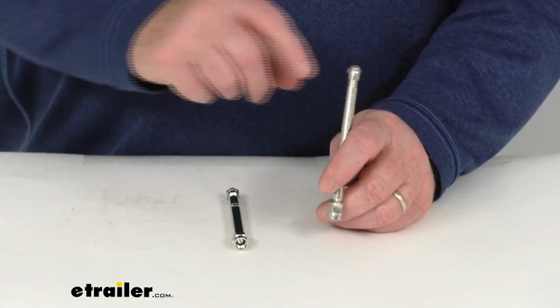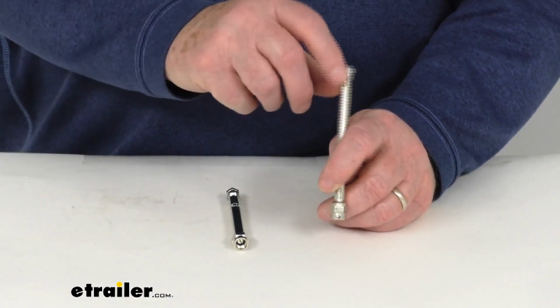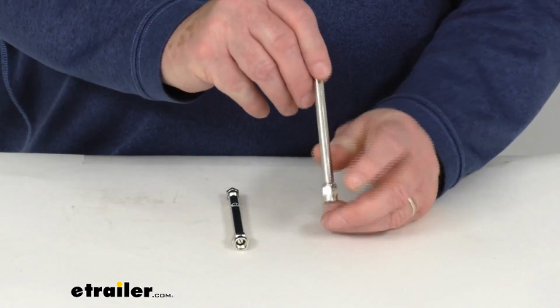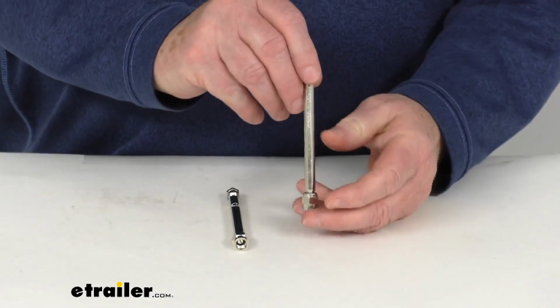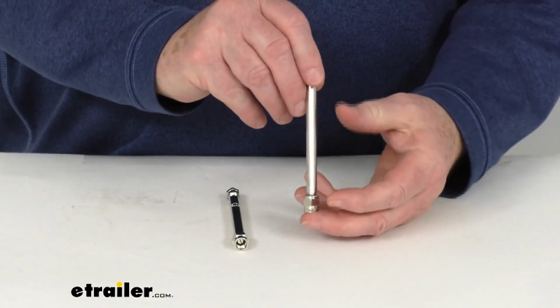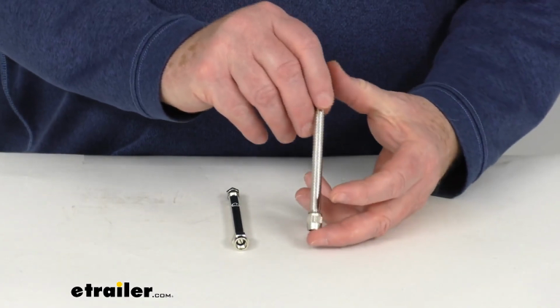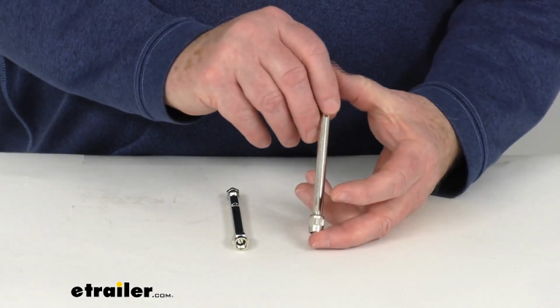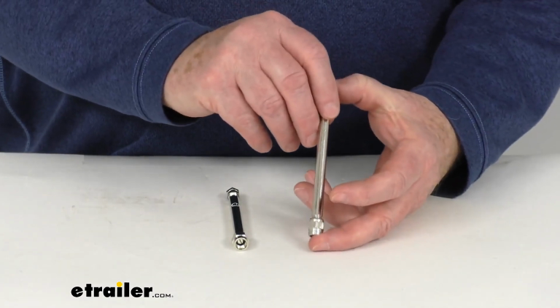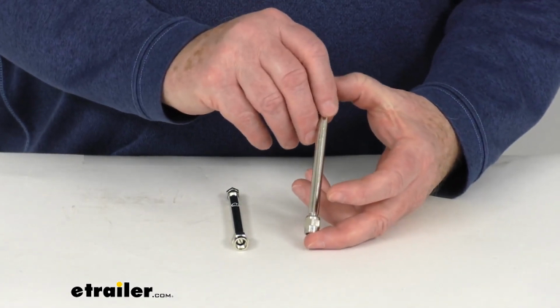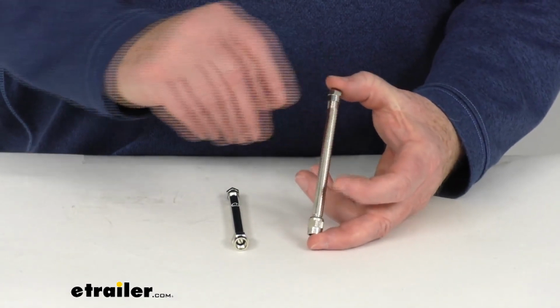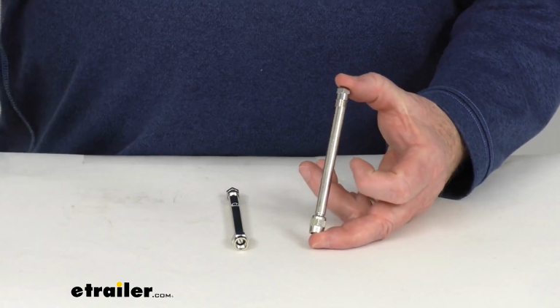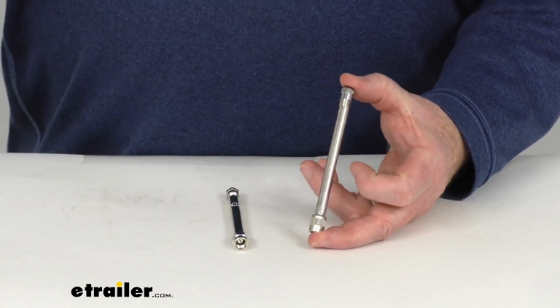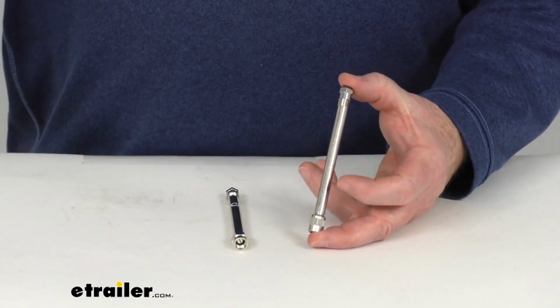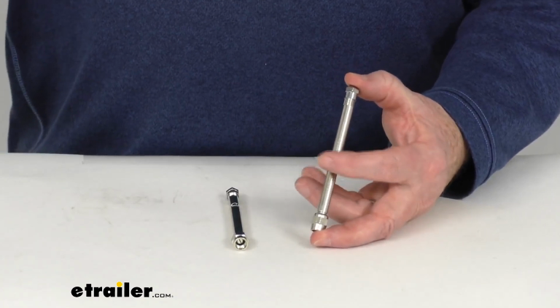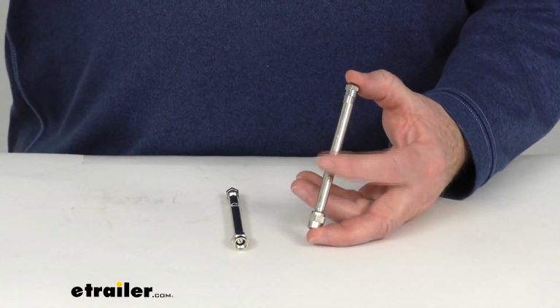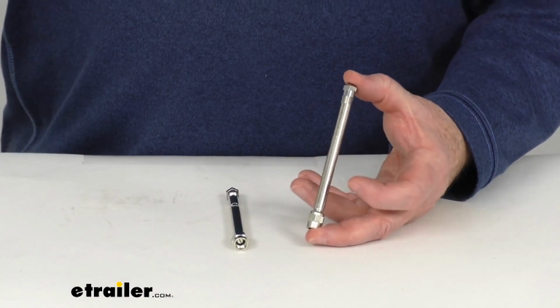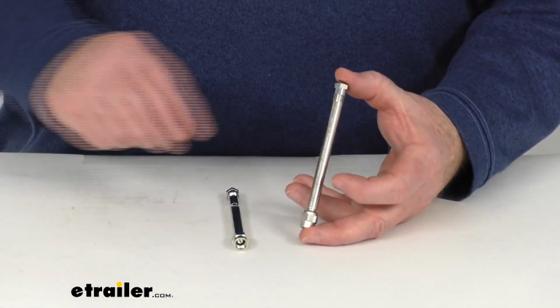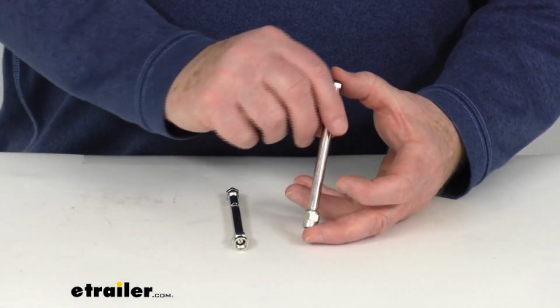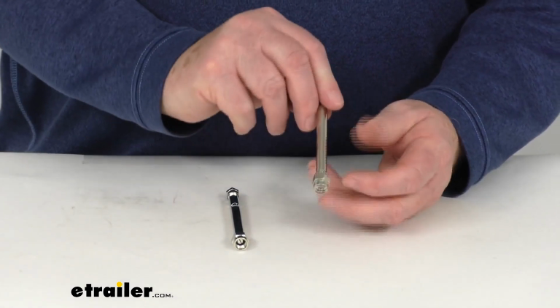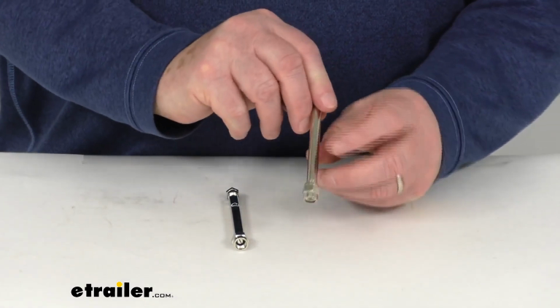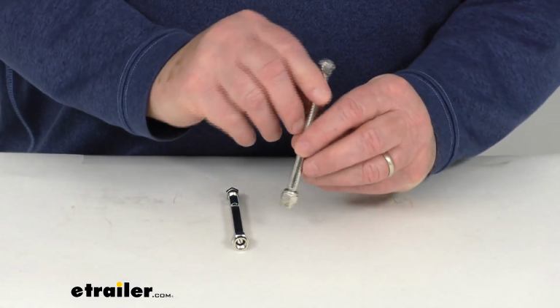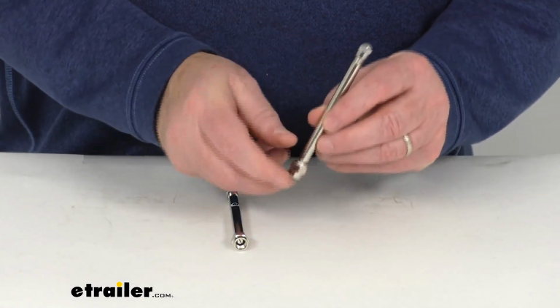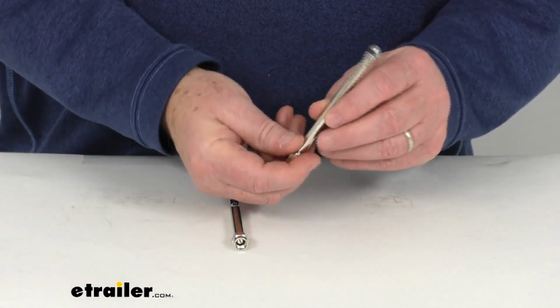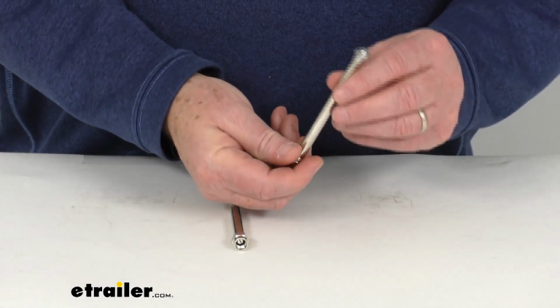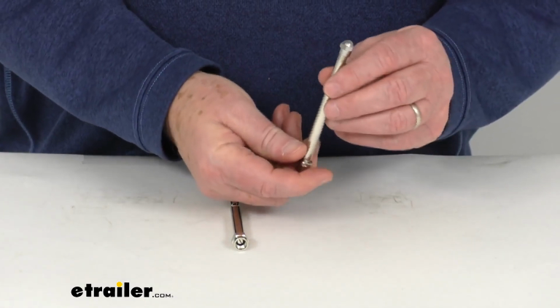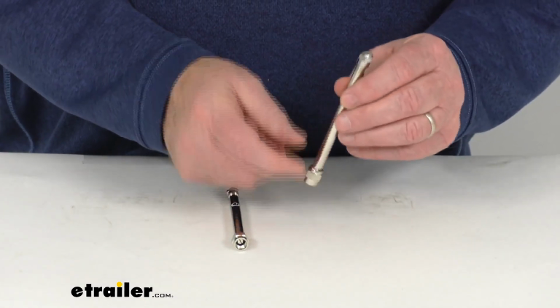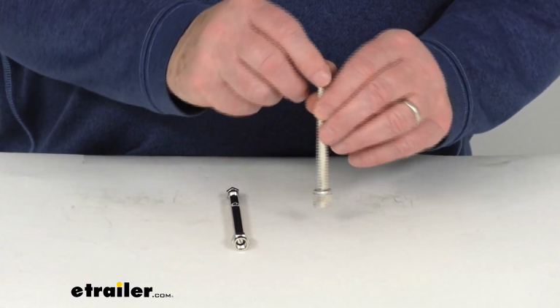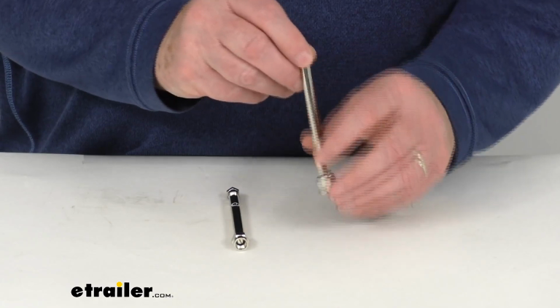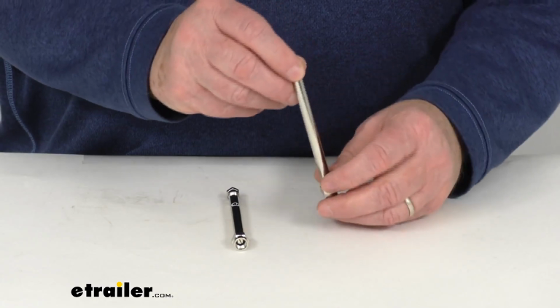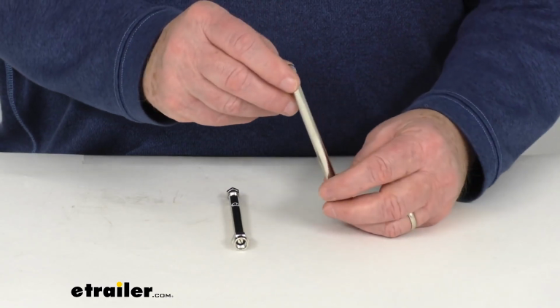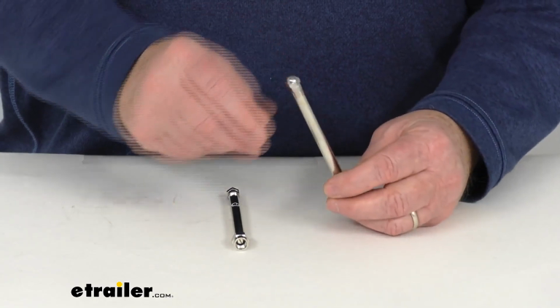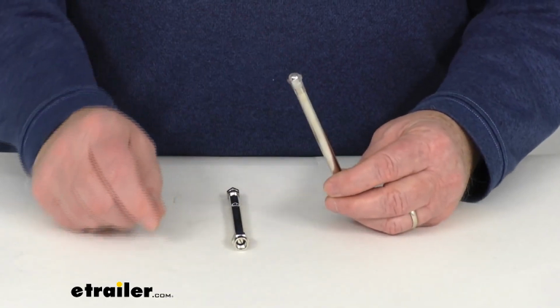These are designed for metal valve stems; they're not recommended for use on rubber valve stems. They are a nice nickel plated brass construction and they are TPMS compatible.